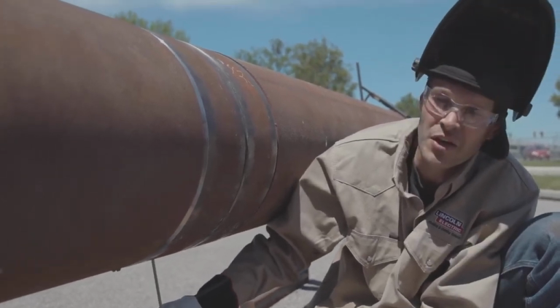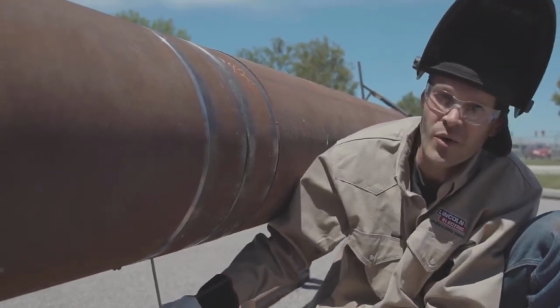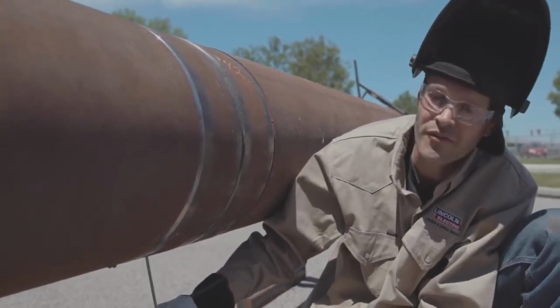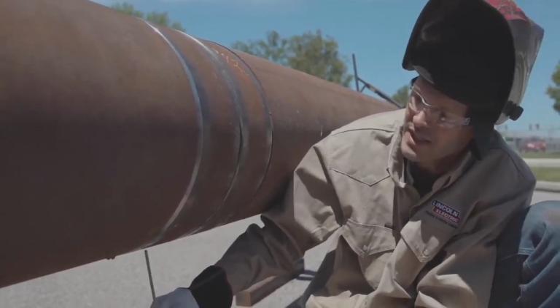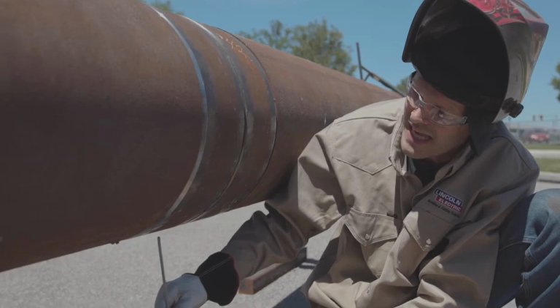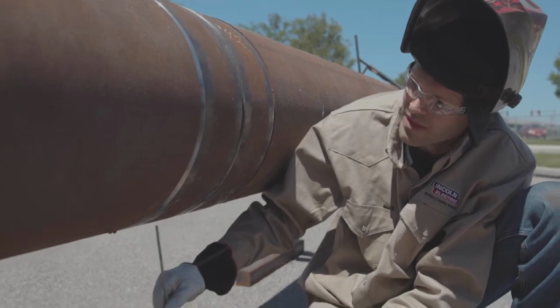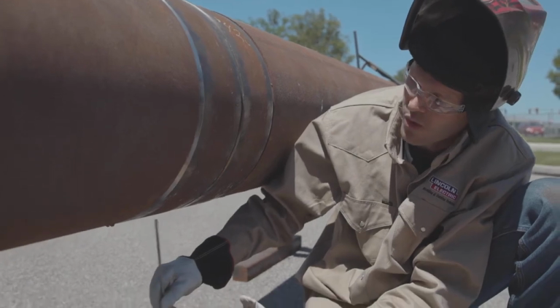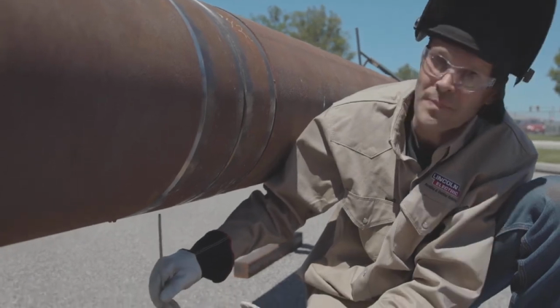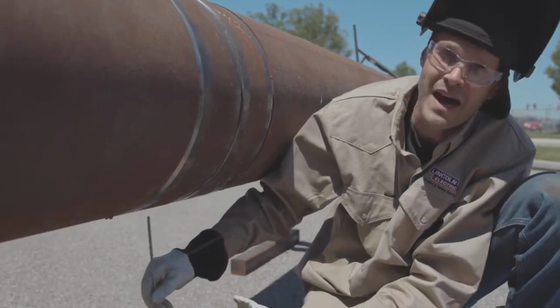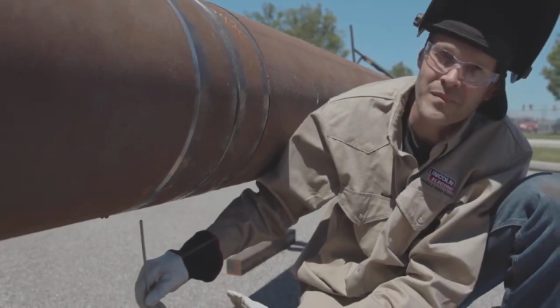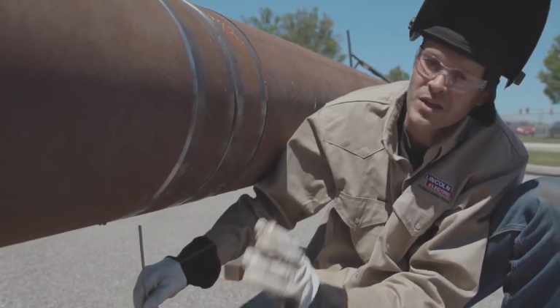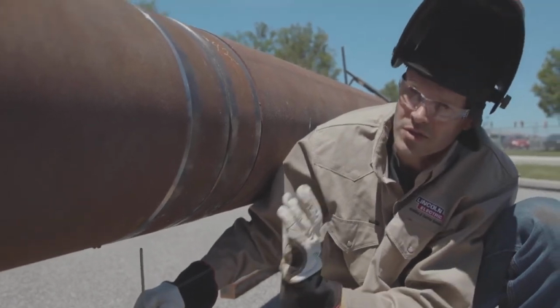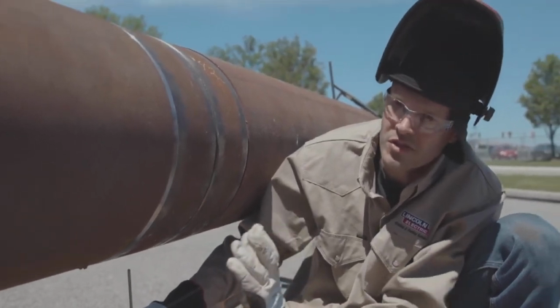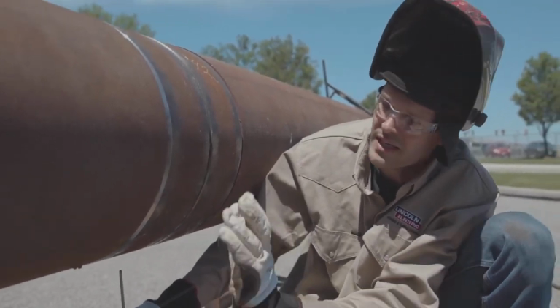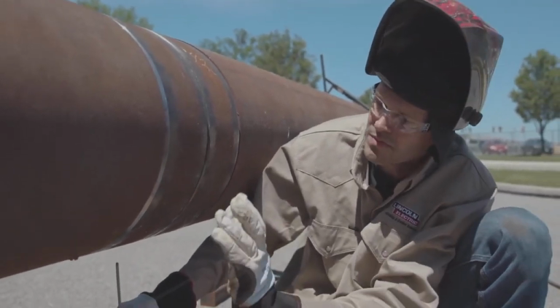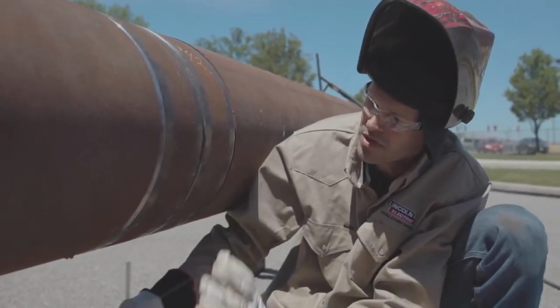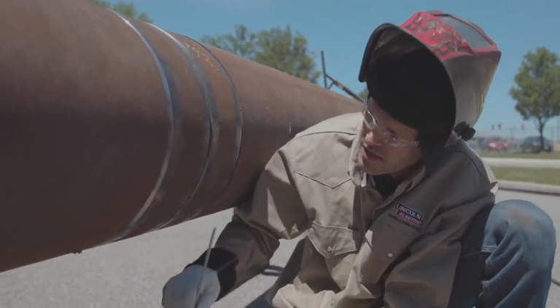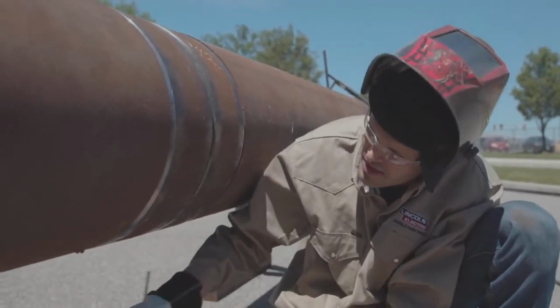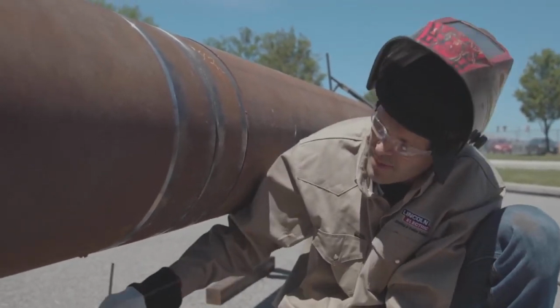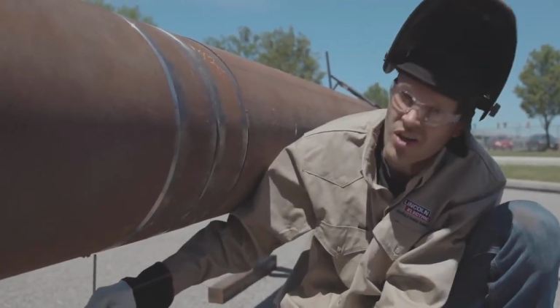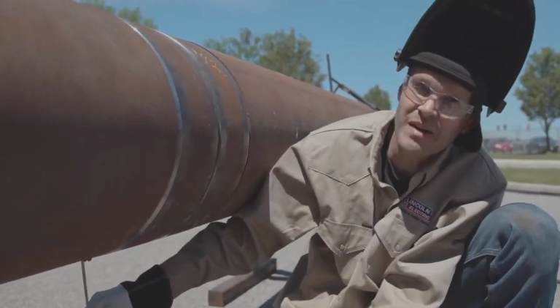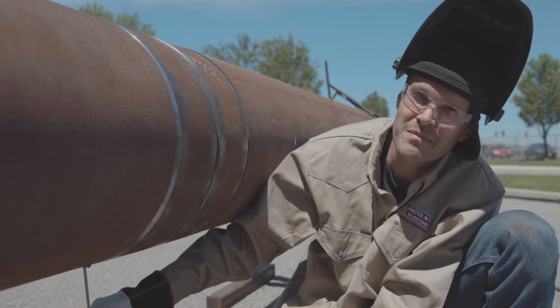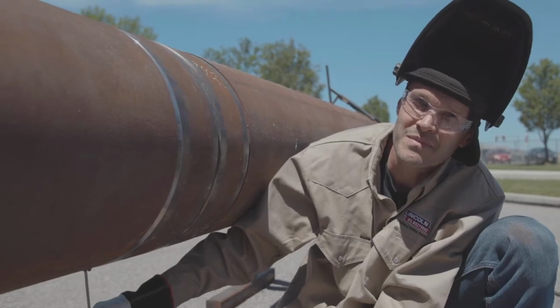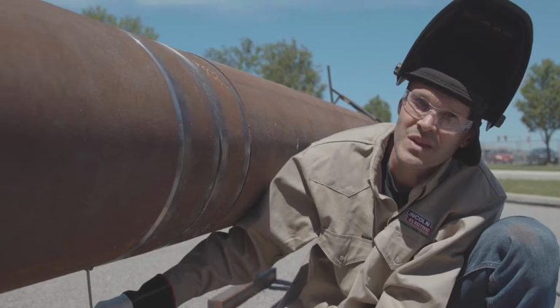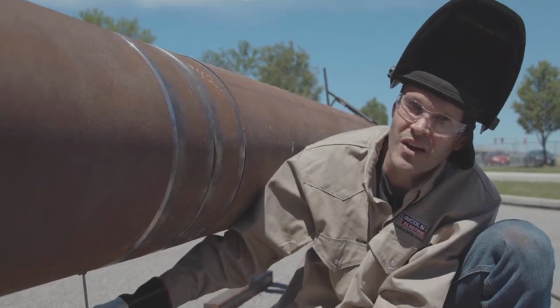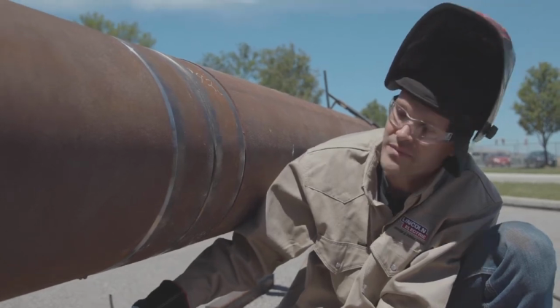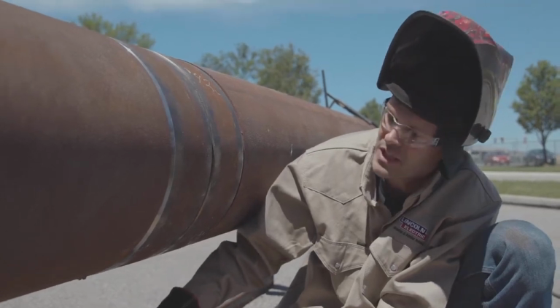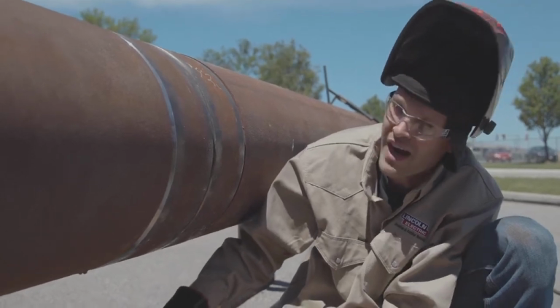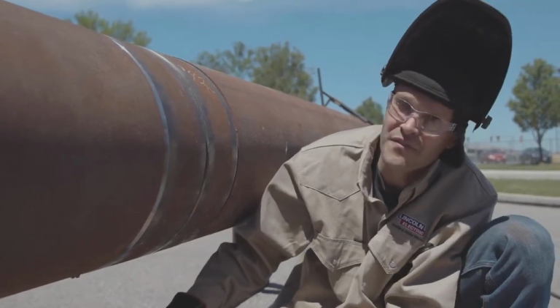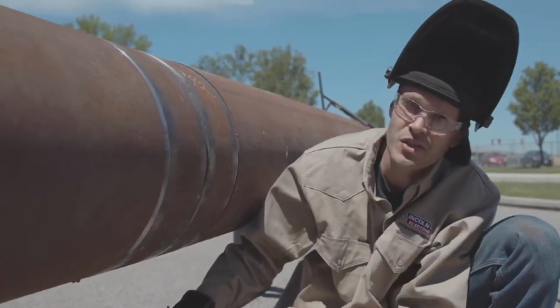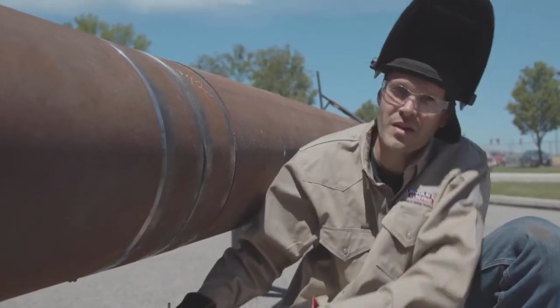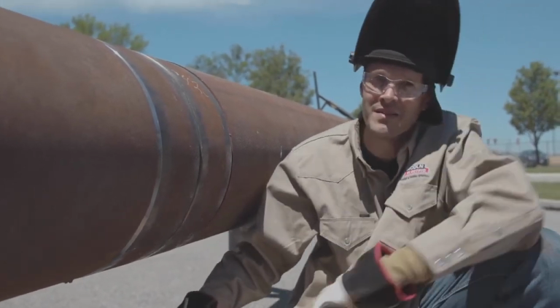Another thing you want to avoid is stepping — you don't want to whip the bottom. You want to do just straight, nice smooth stringers coming across the bottom. Let's fire off and I'll show you what I mean.